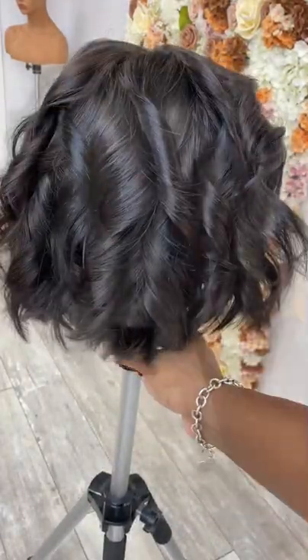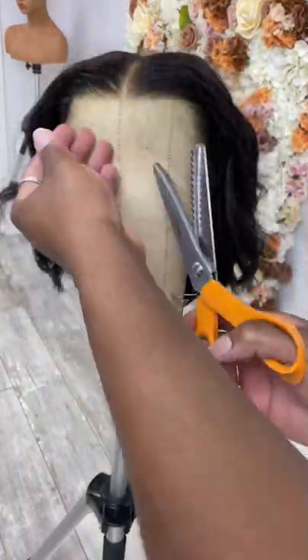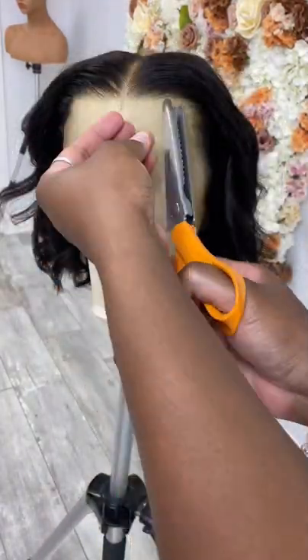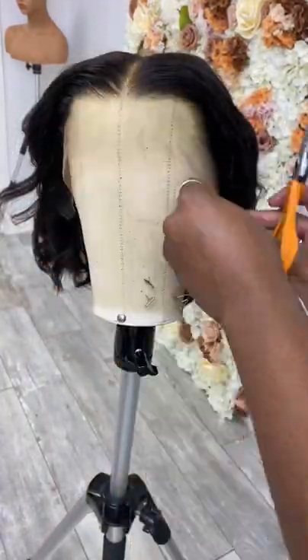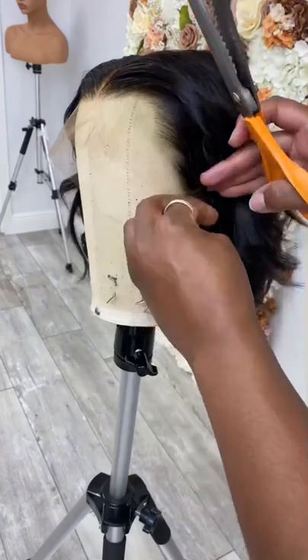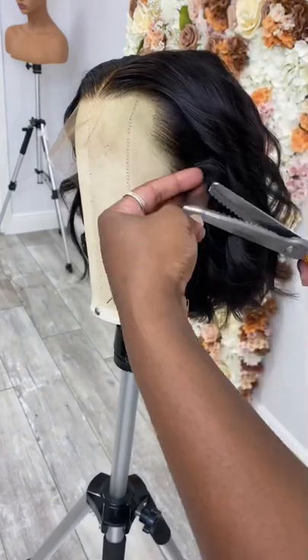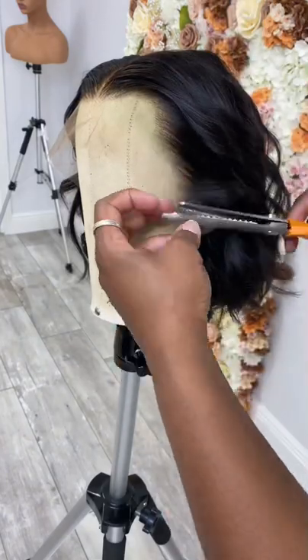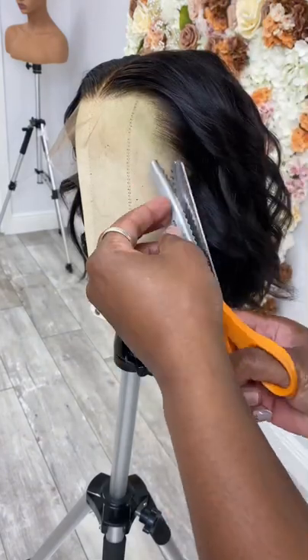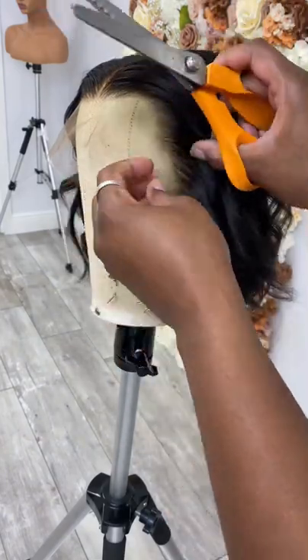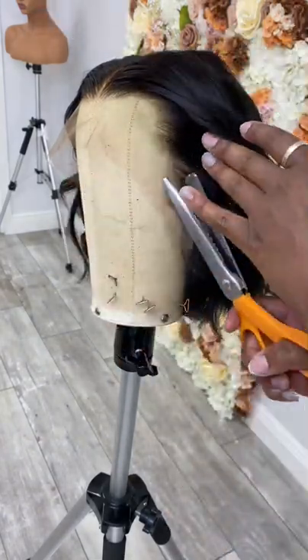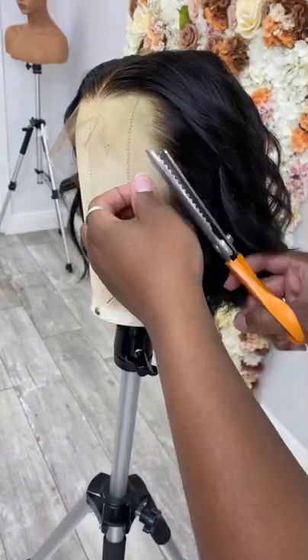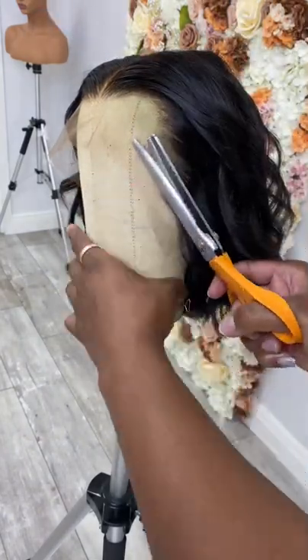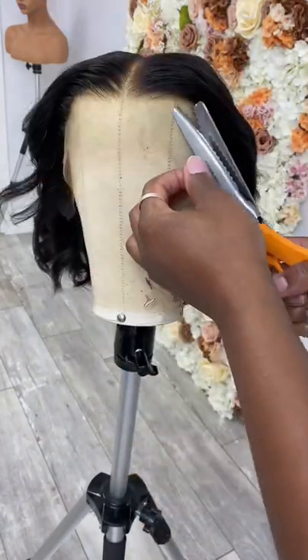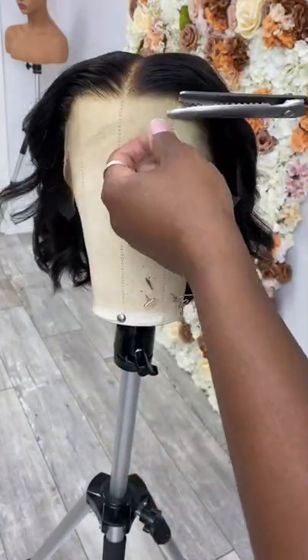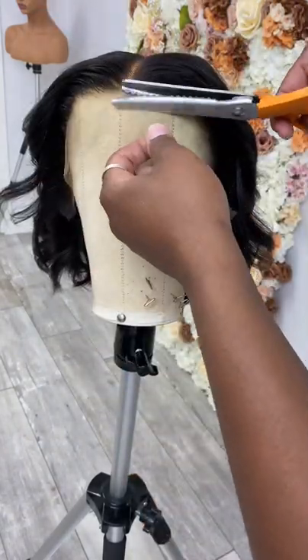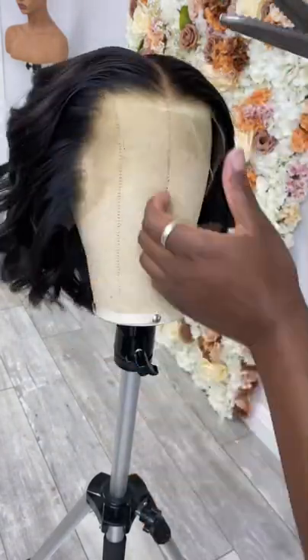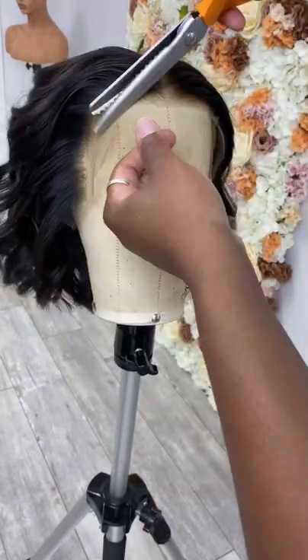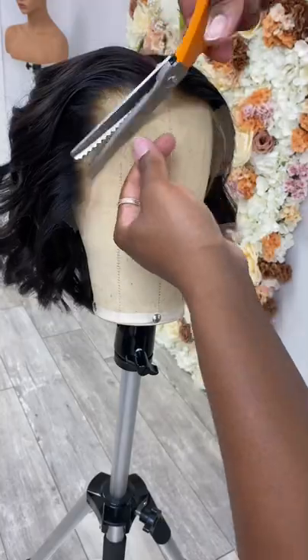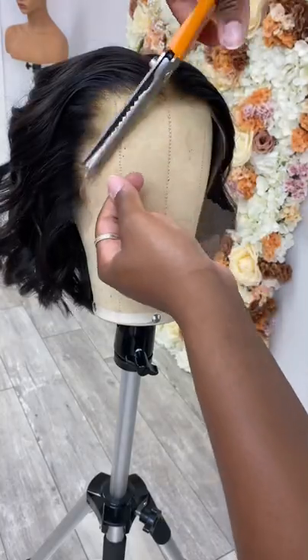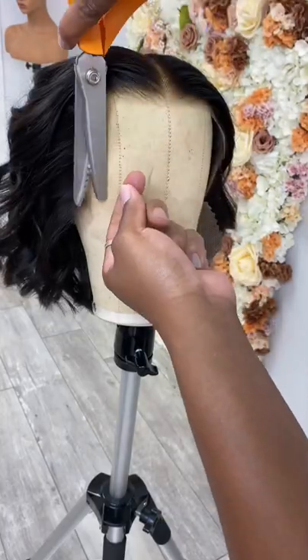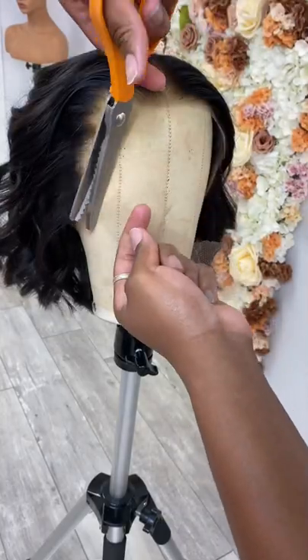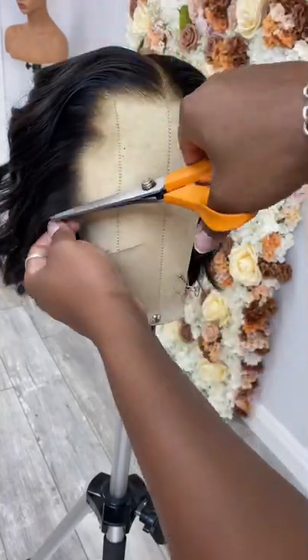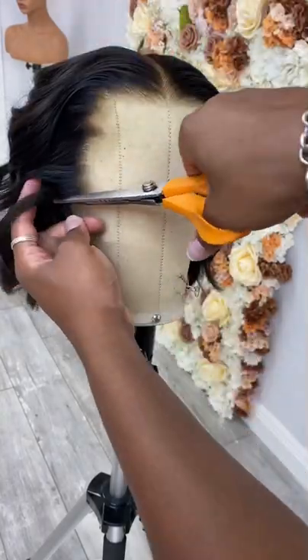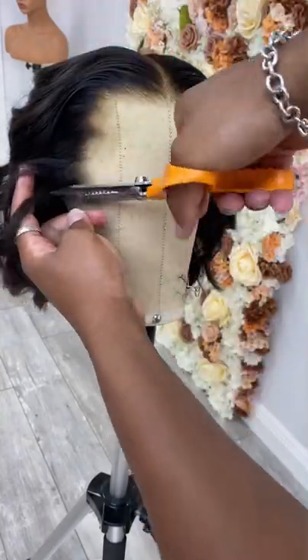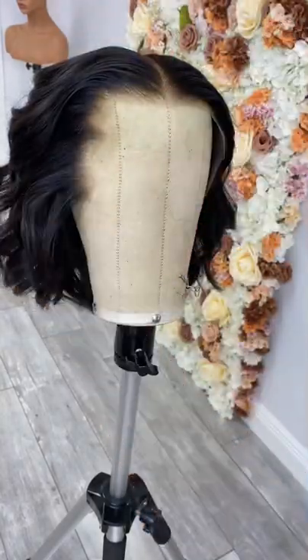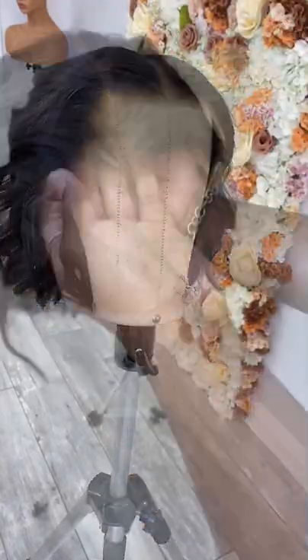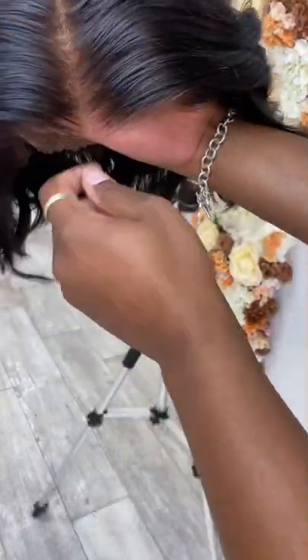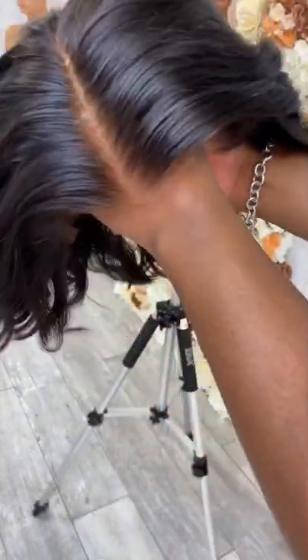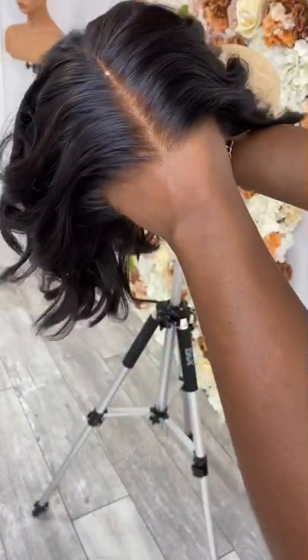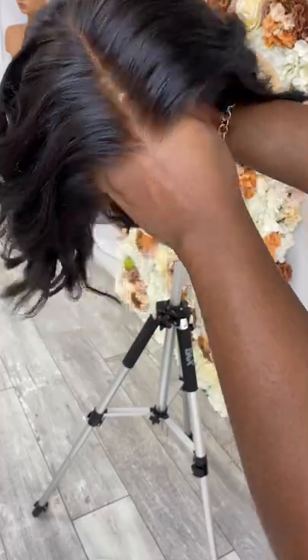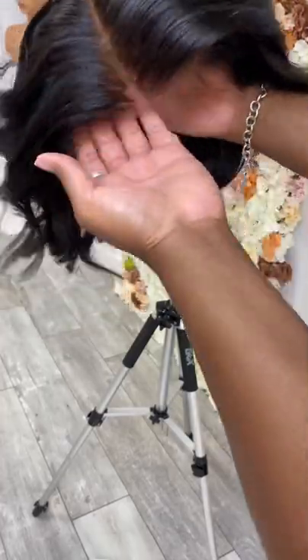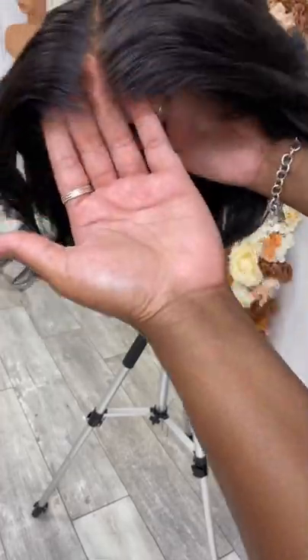The next step, we're going to cut that lace off. If you guys have not gotten these scissors, they're called pinking shears — they will save you a lot of time and hassle. As you can see, it's just gliding right across that hairline, and it gives you a flawless cut.